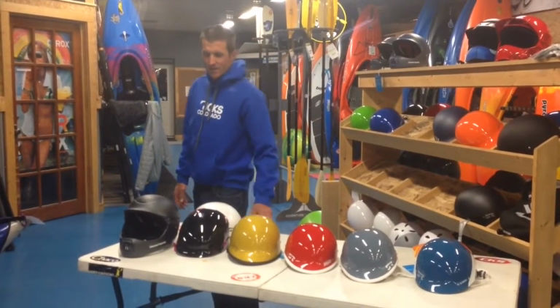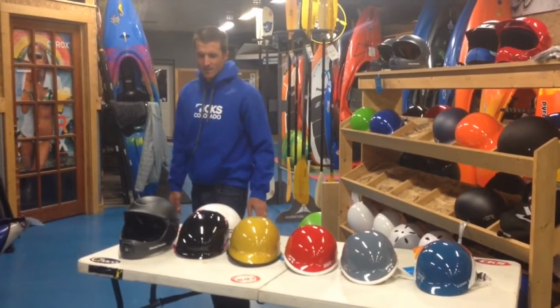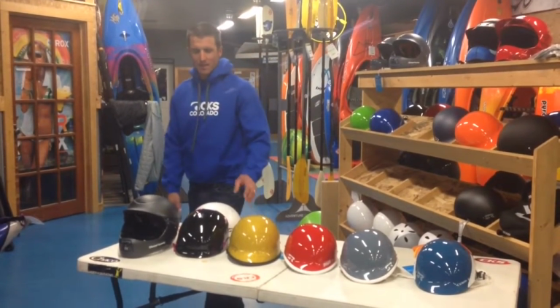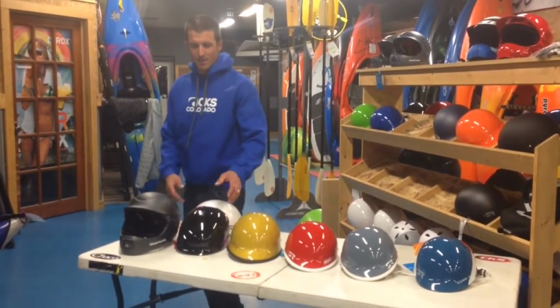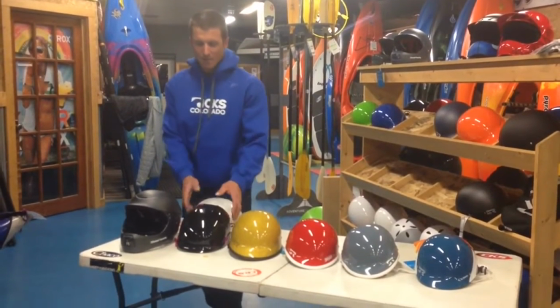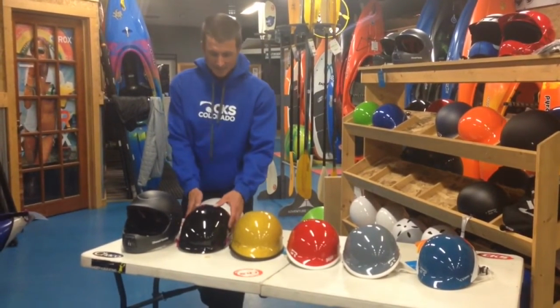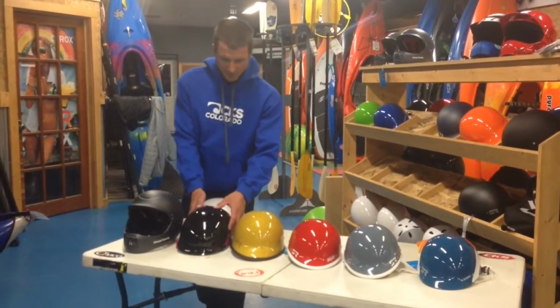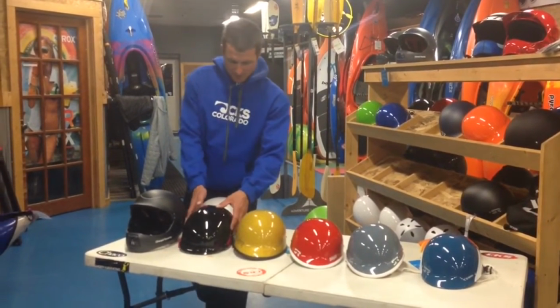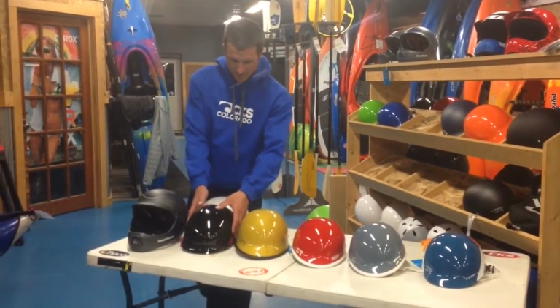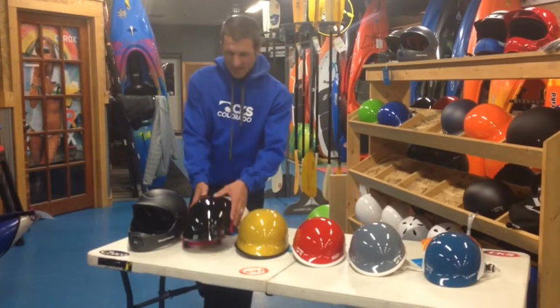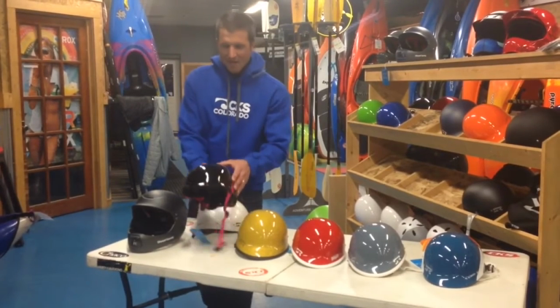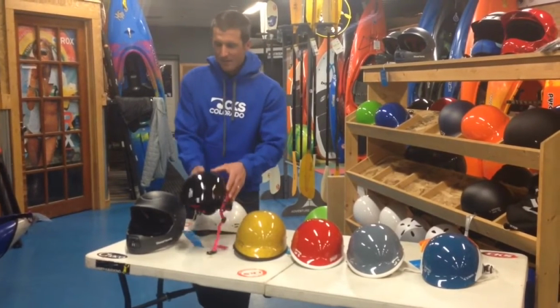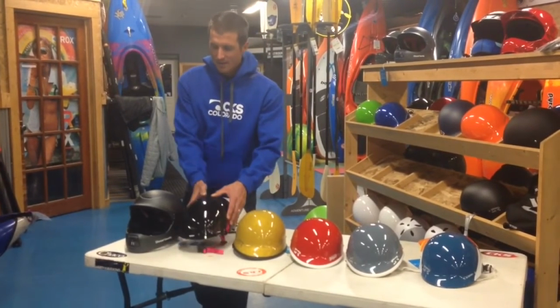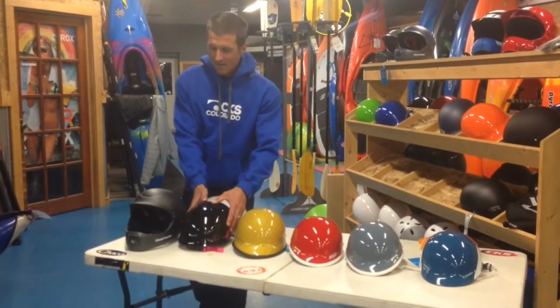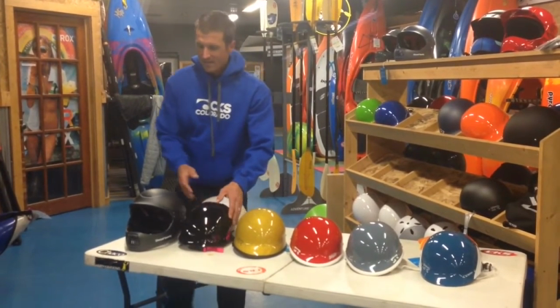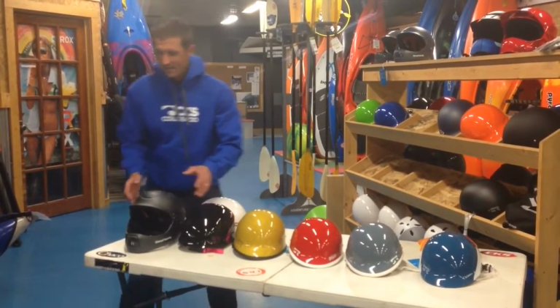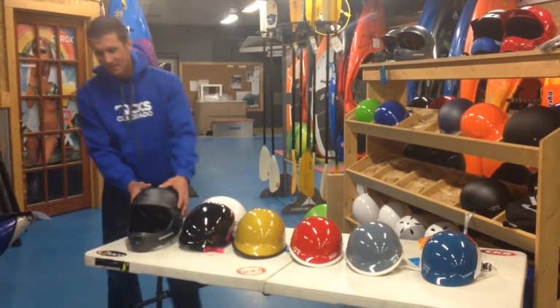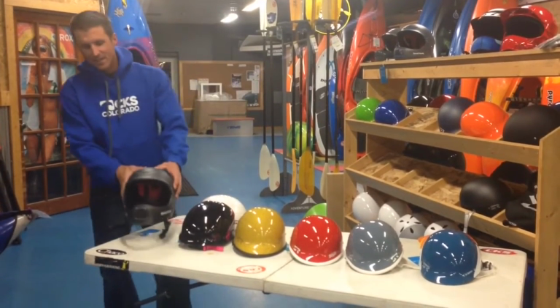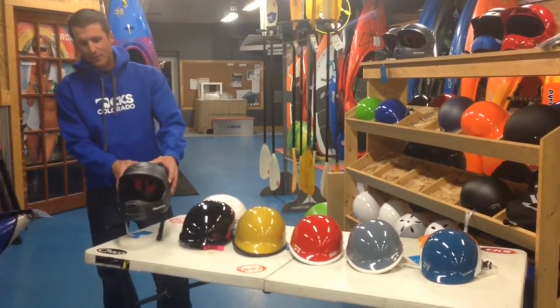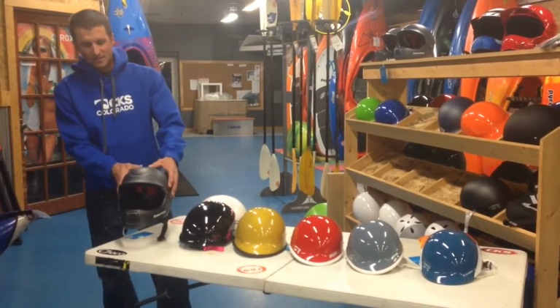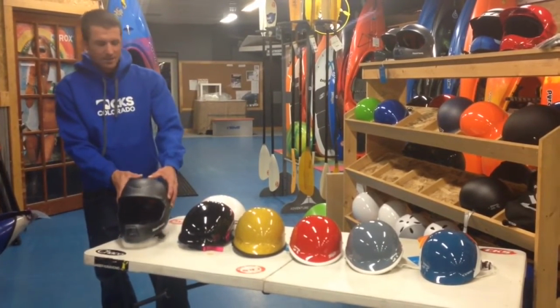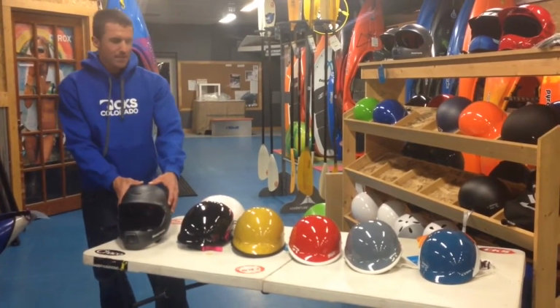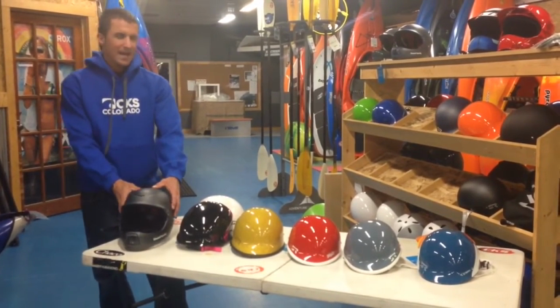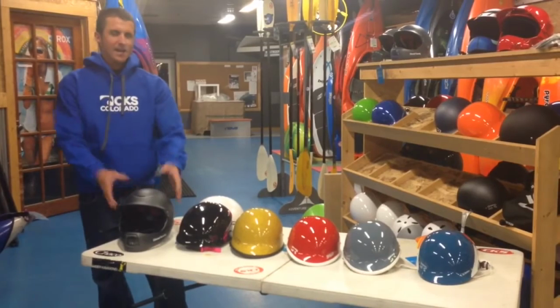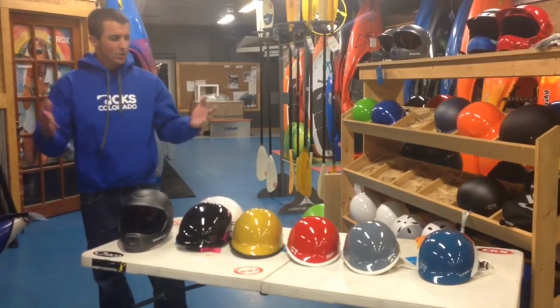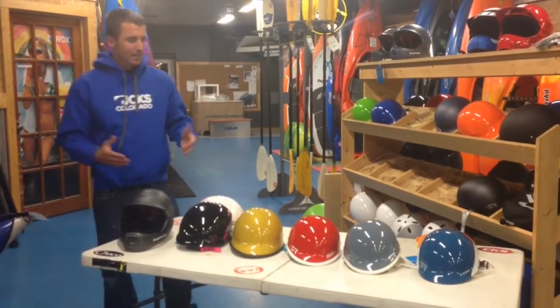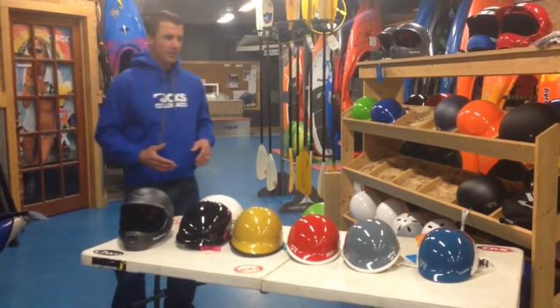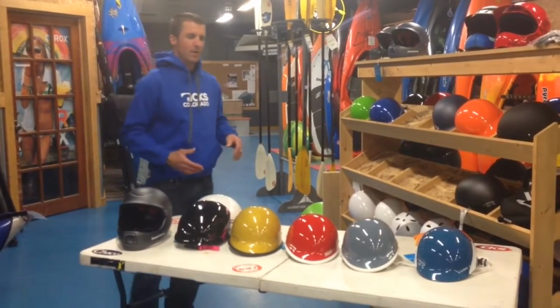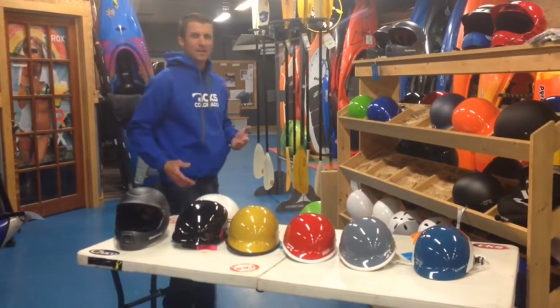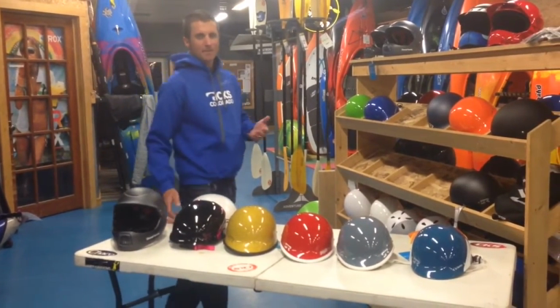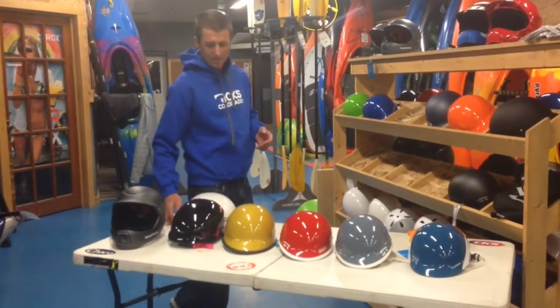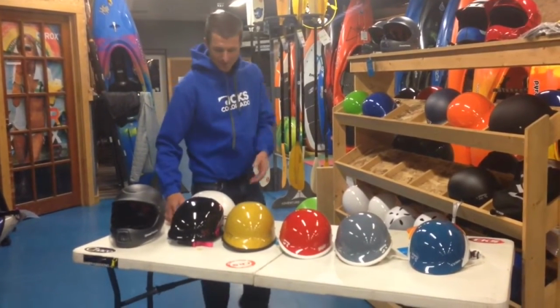They also make a couple other plastic versions: we have the half-cut and then the standard full face. So they make a great helmet for almost every type of paddler out there.